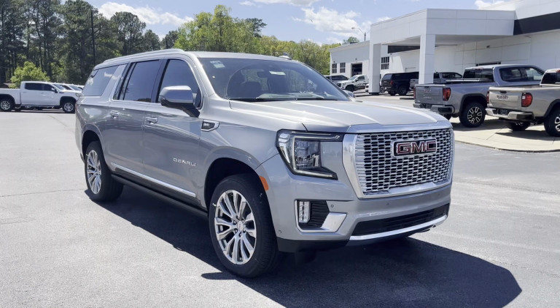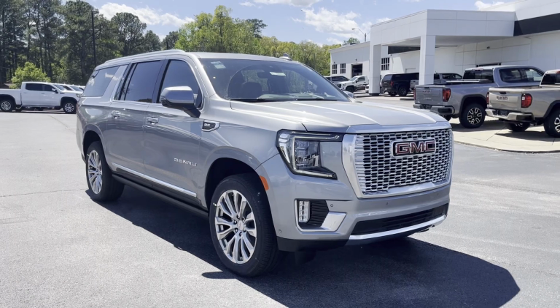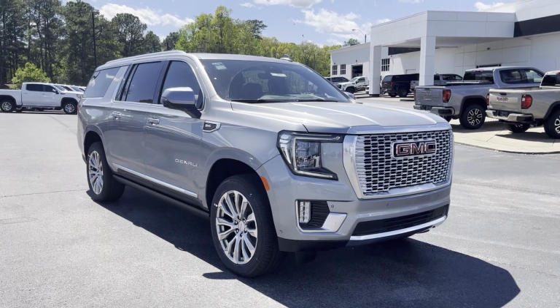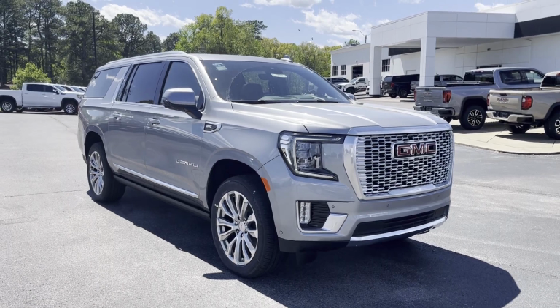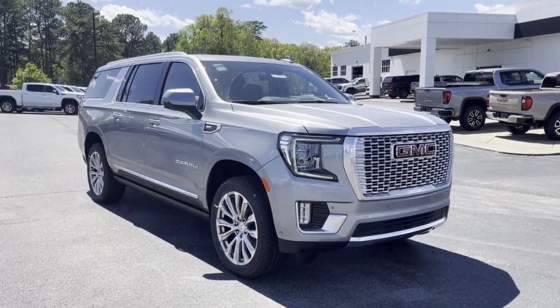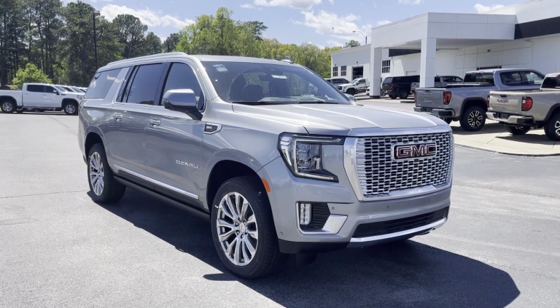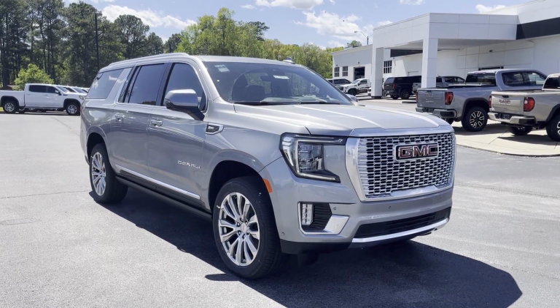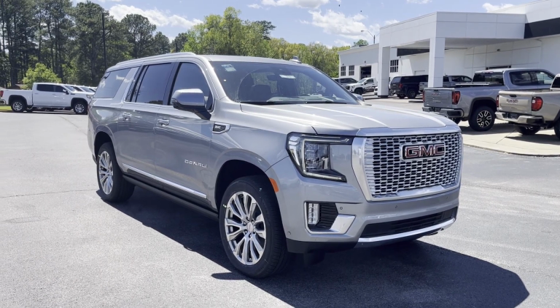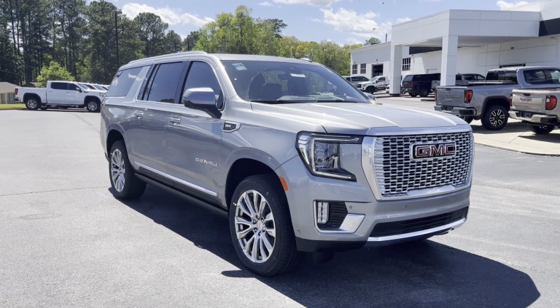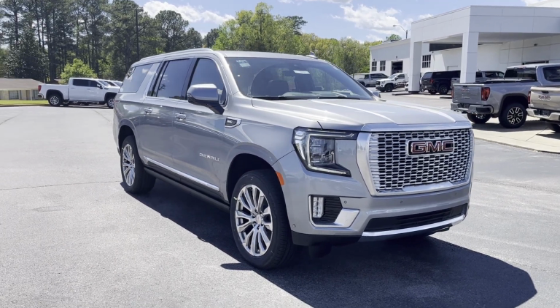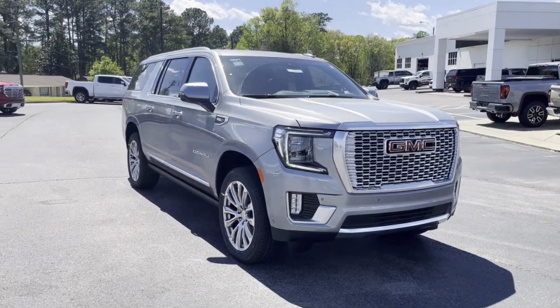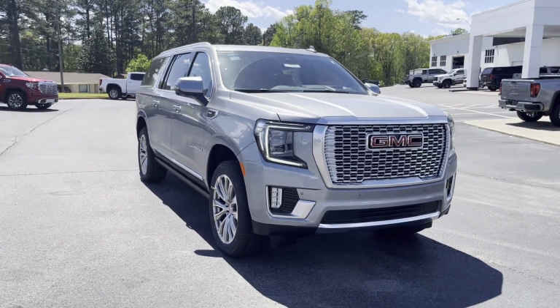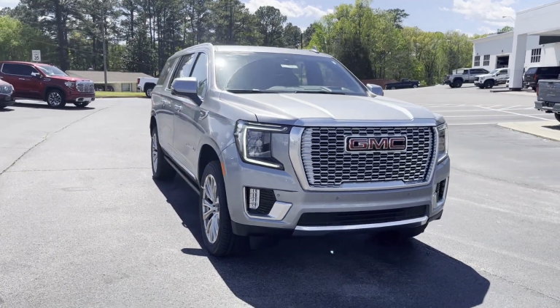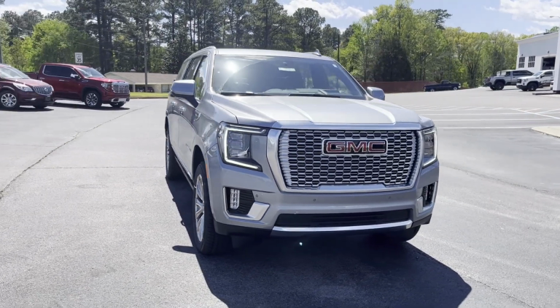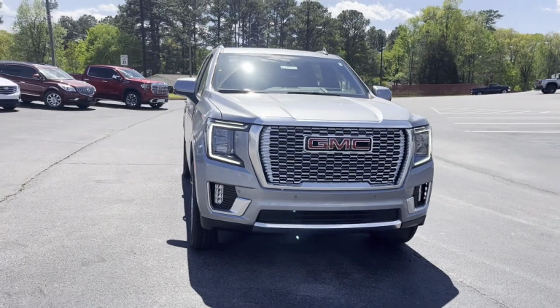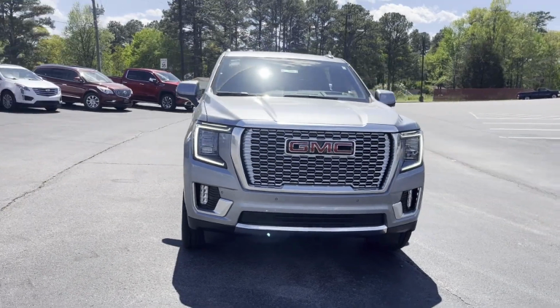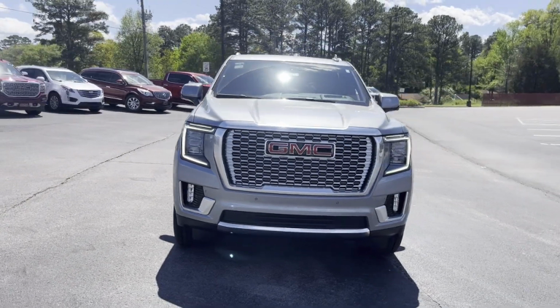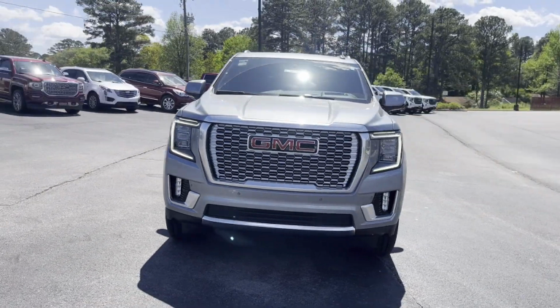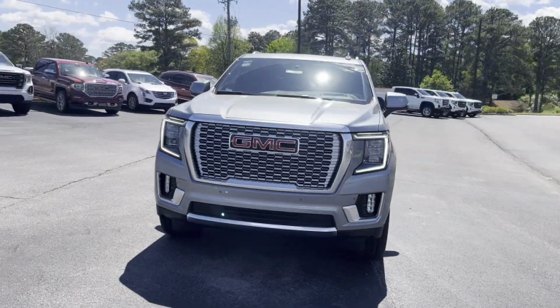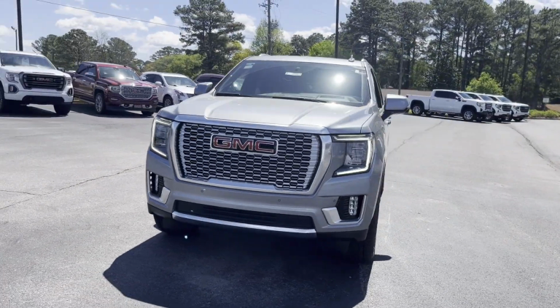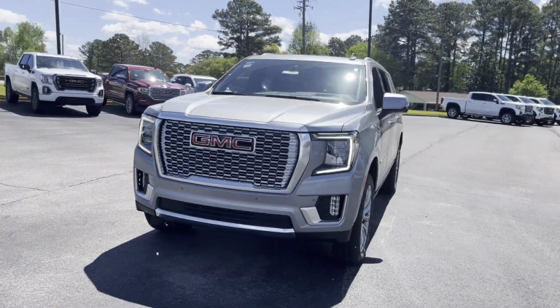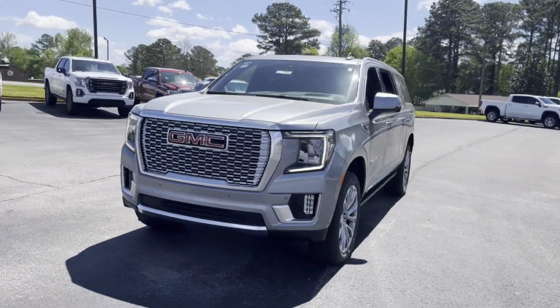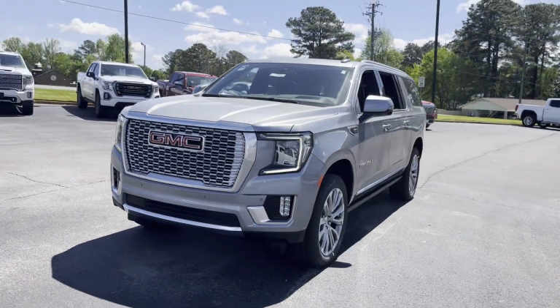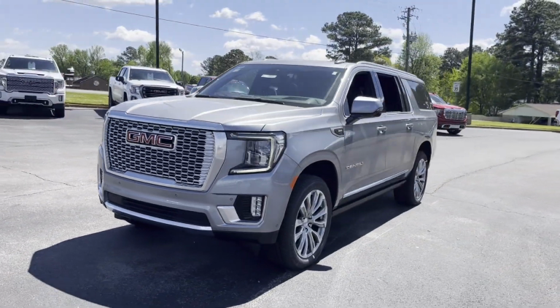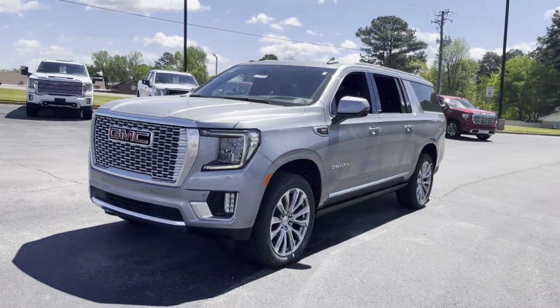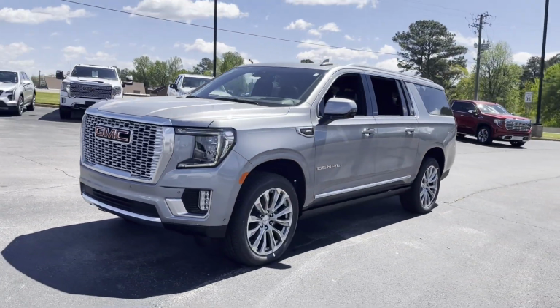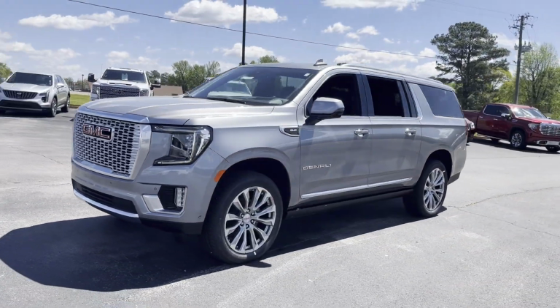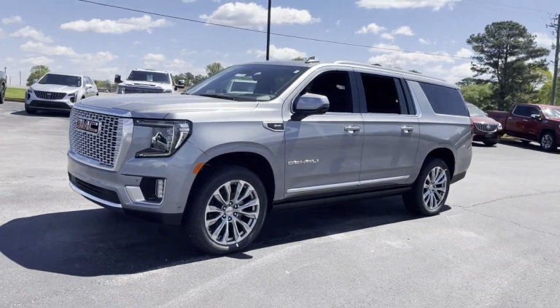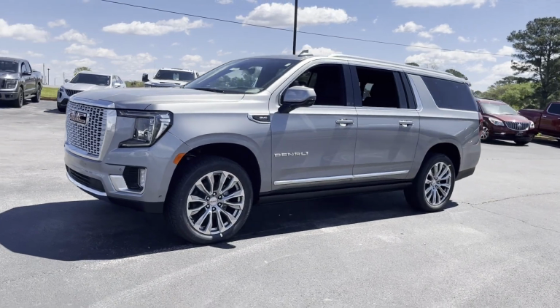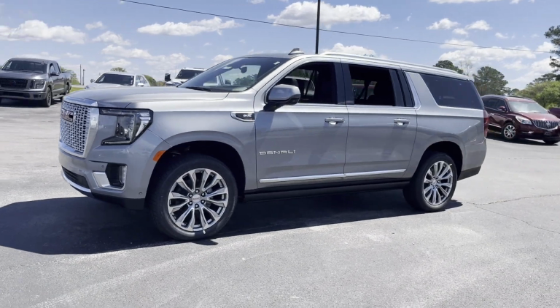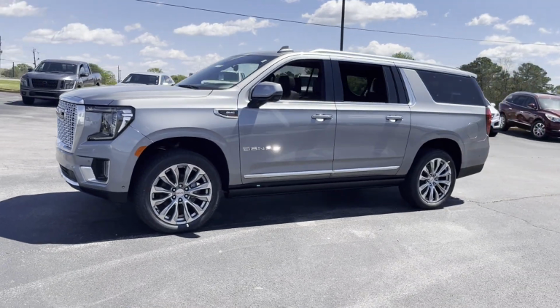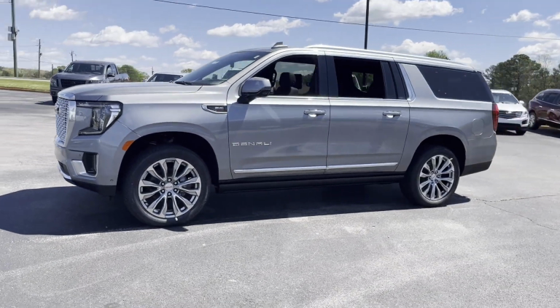2024 GMC Yukon XL. This SUV offers space as well as power and performance. You'll love this long list of impressive amenities, which include the following.